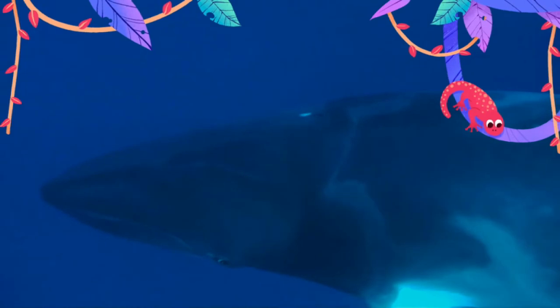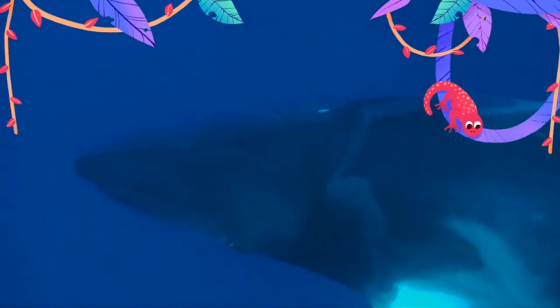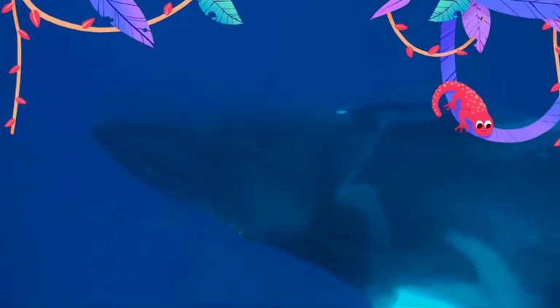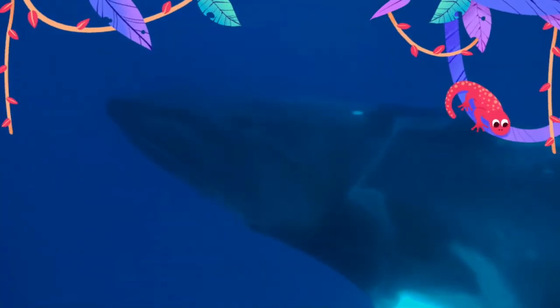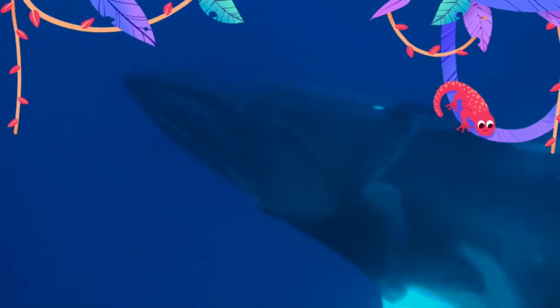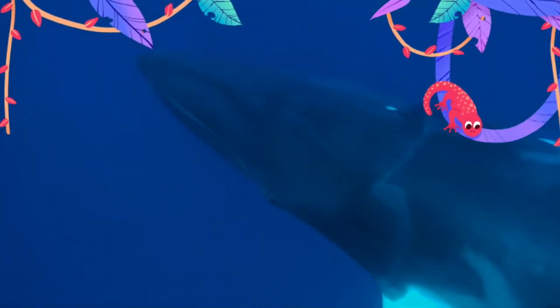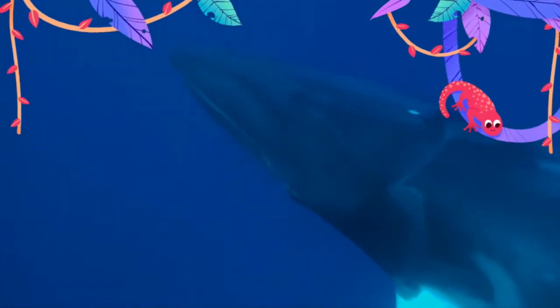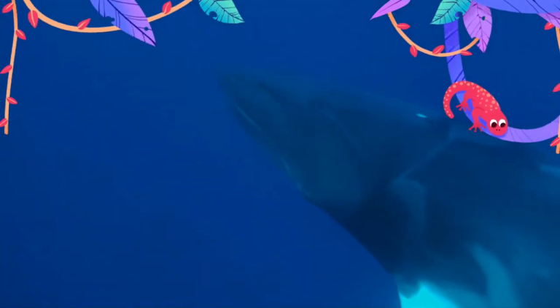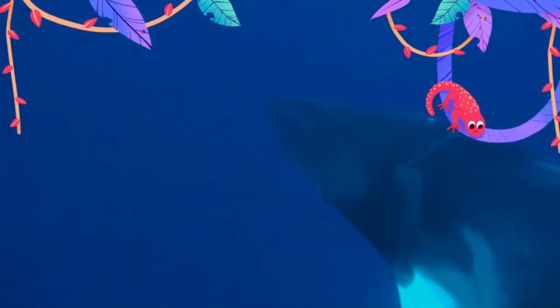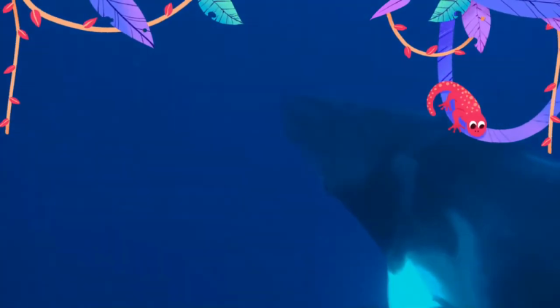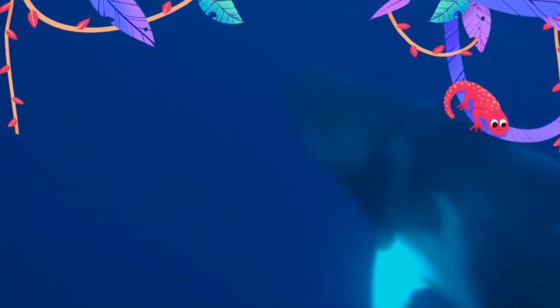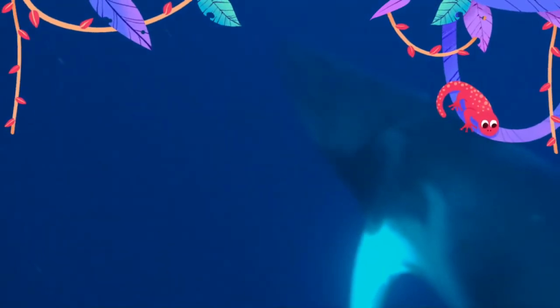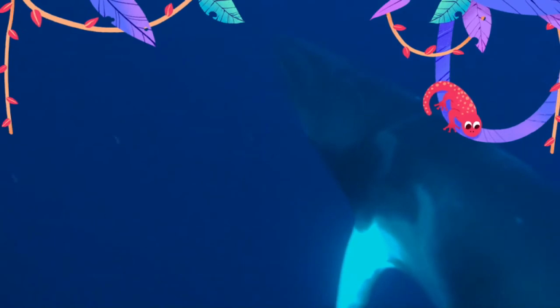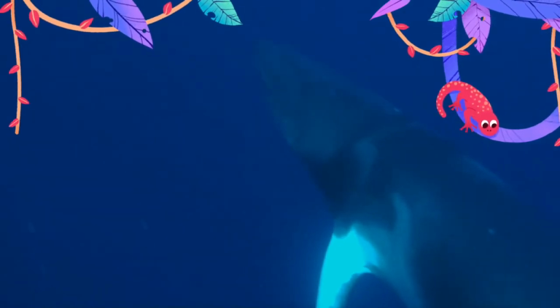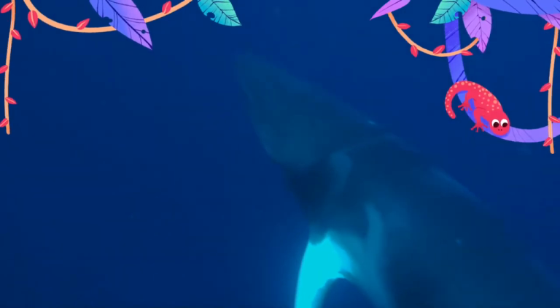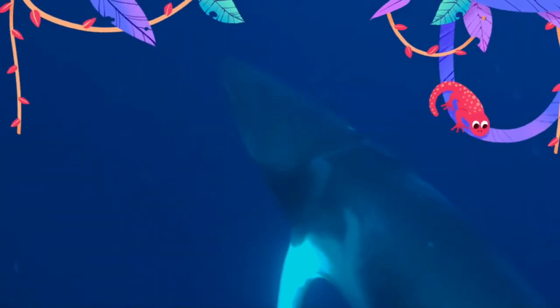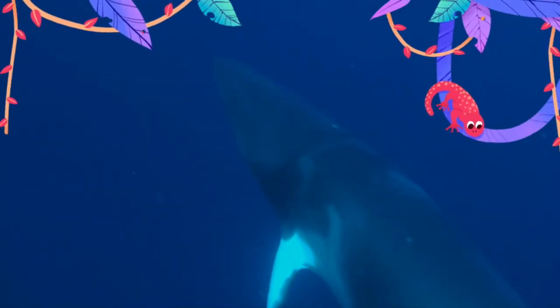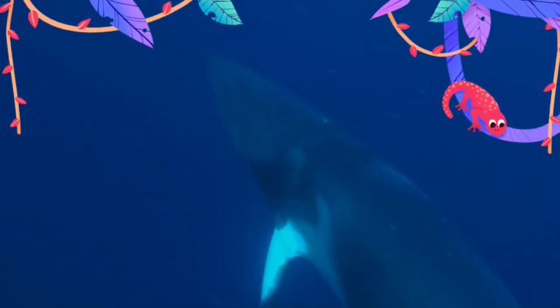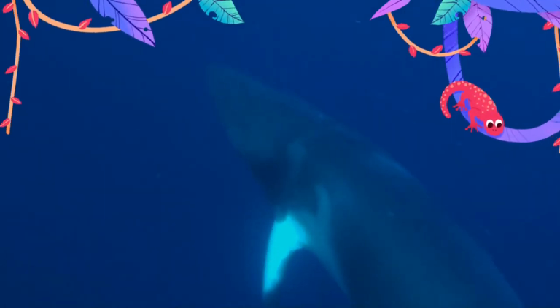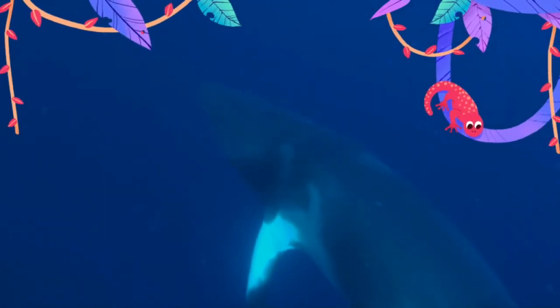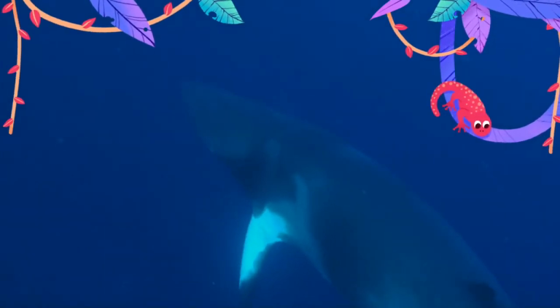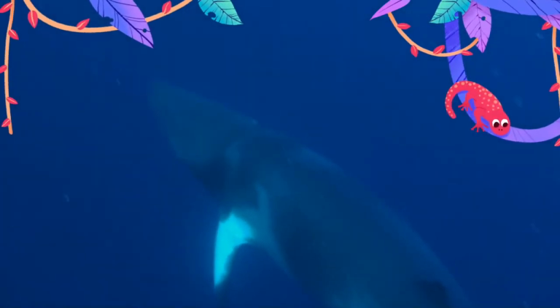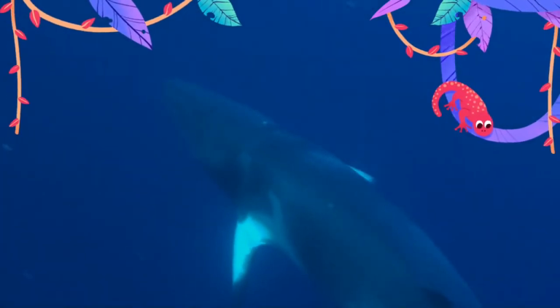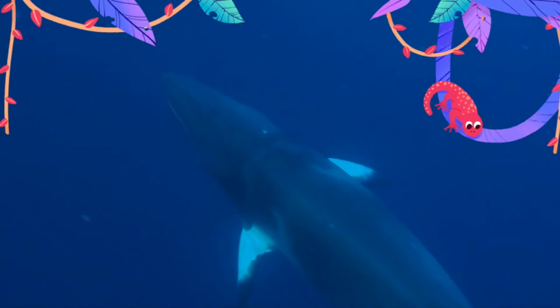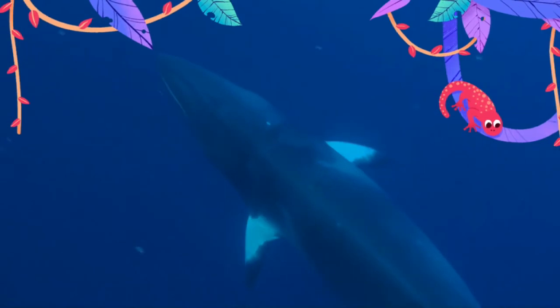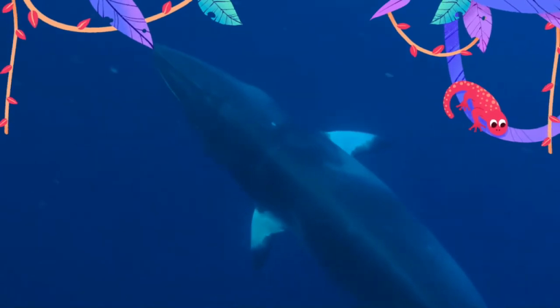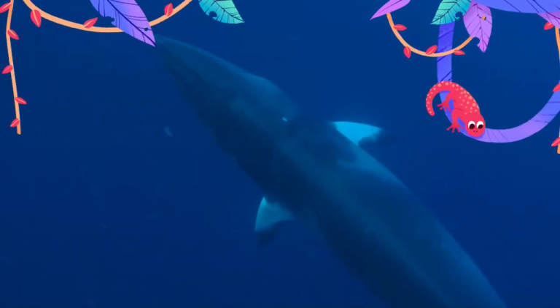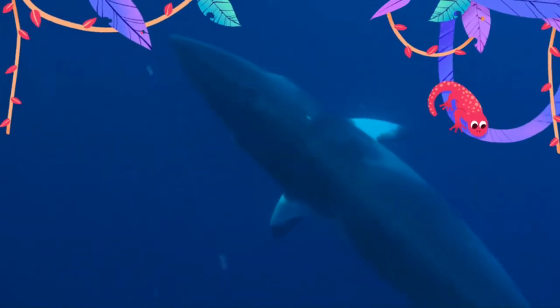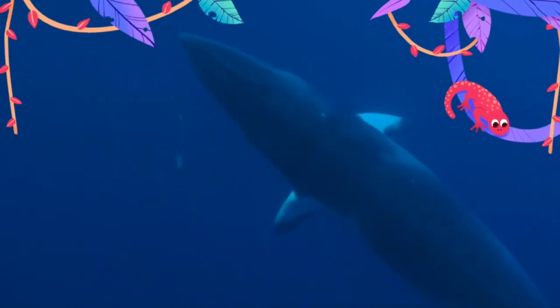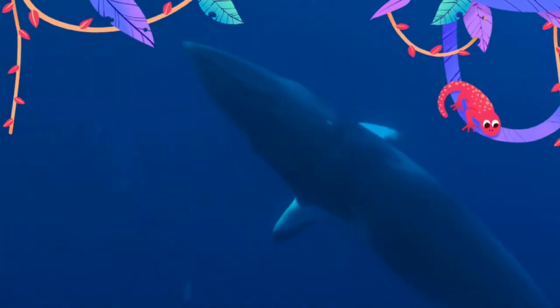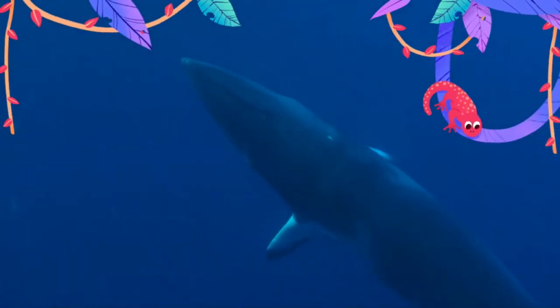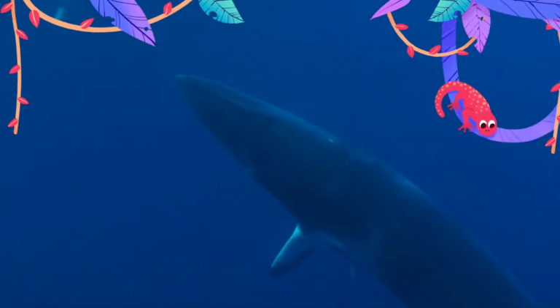They have a digestive system composed of four compartments, with a high density of anaerobic bacteria throughout. The presence of the bacteria suggests minke whales rely on microbial digestion to extract nutrients provided by their food.